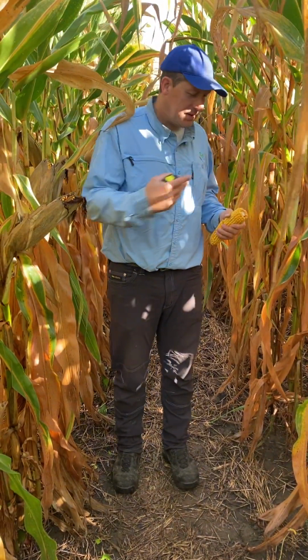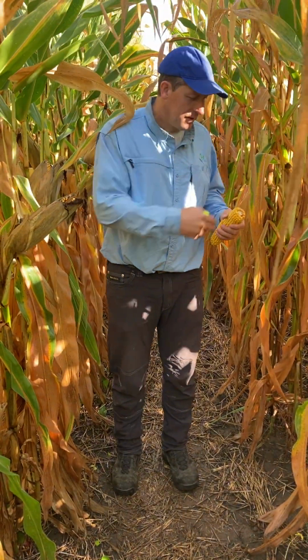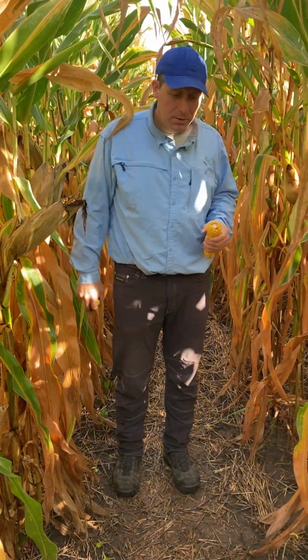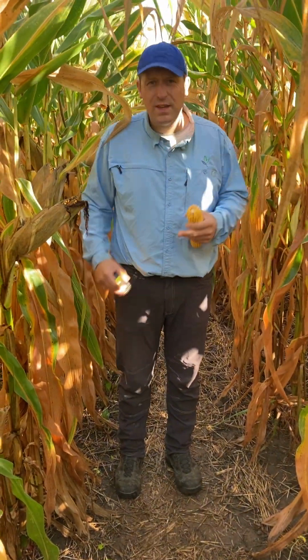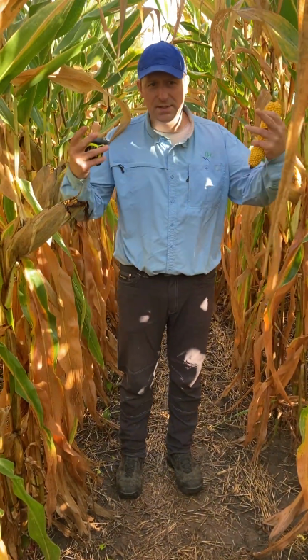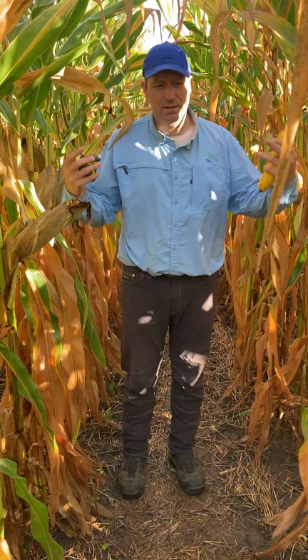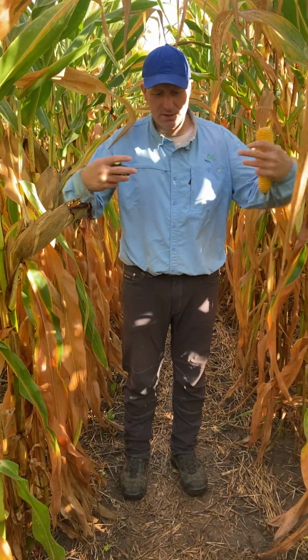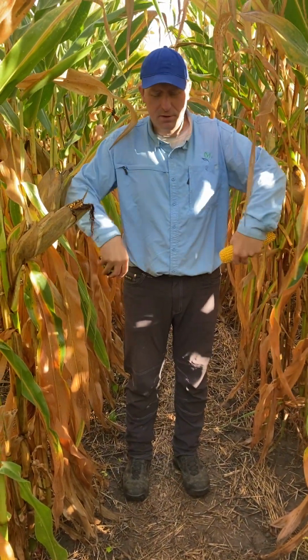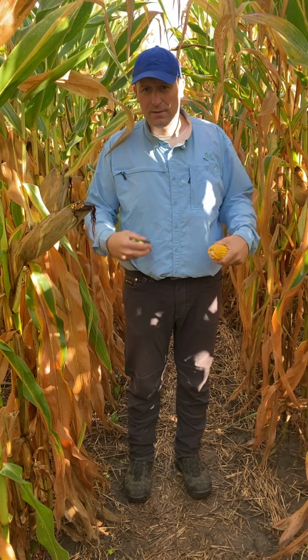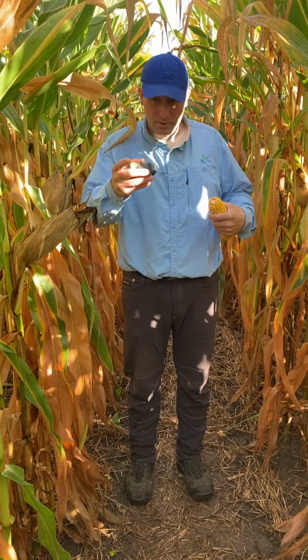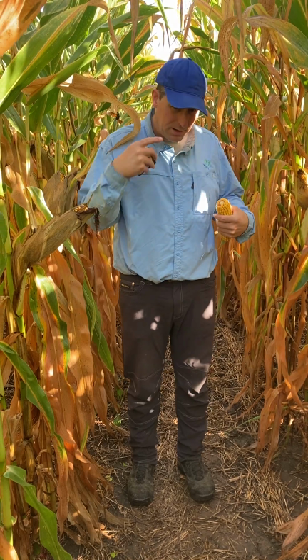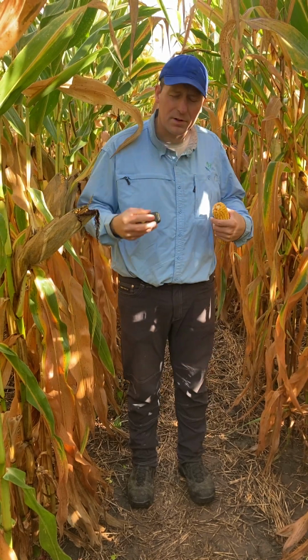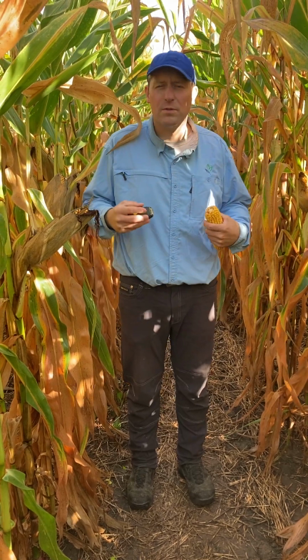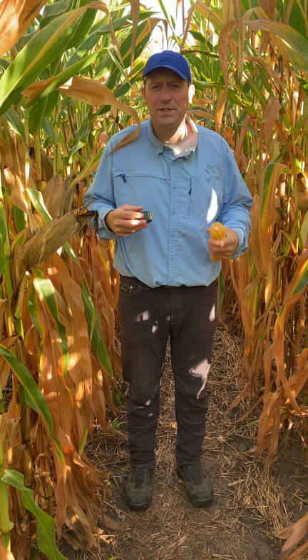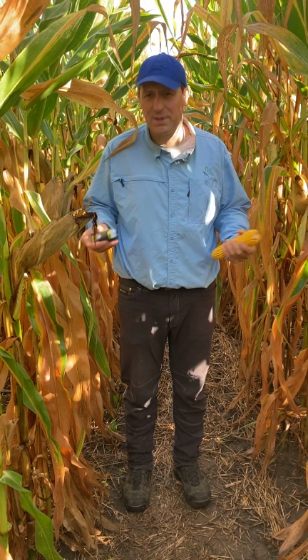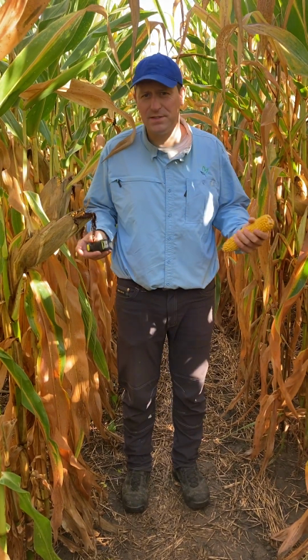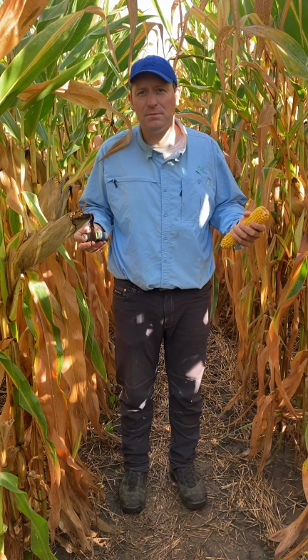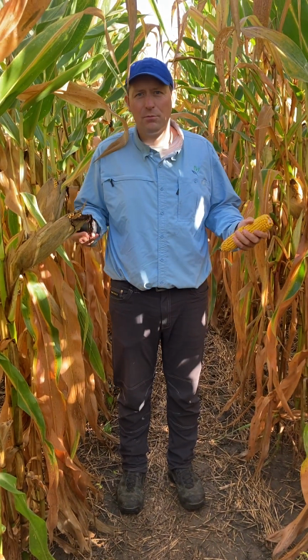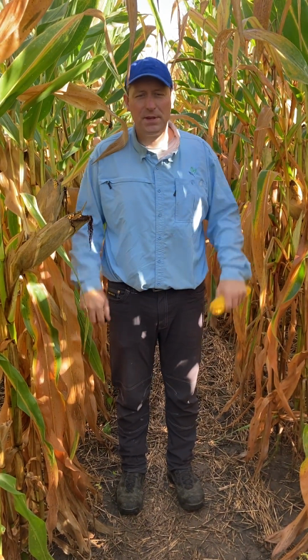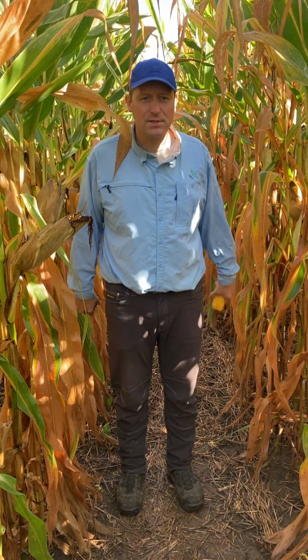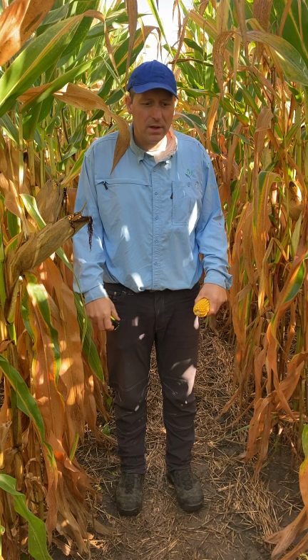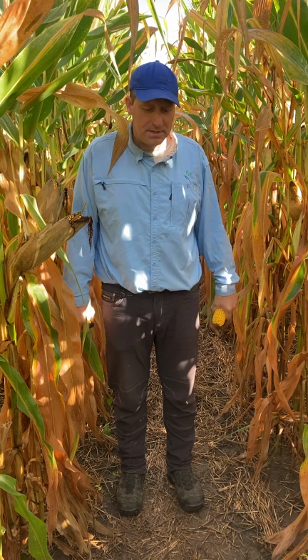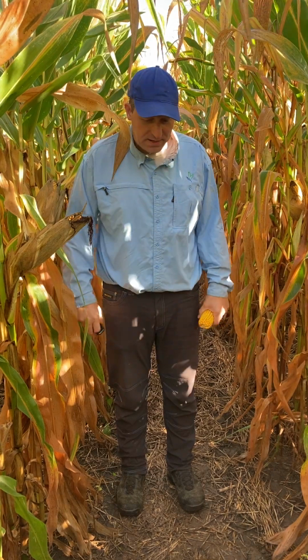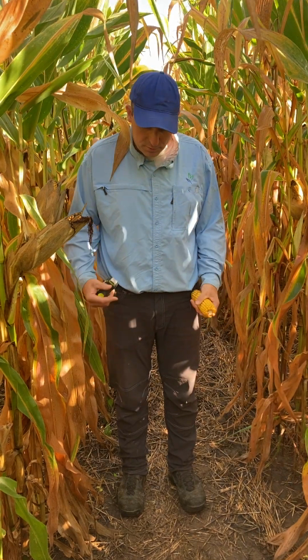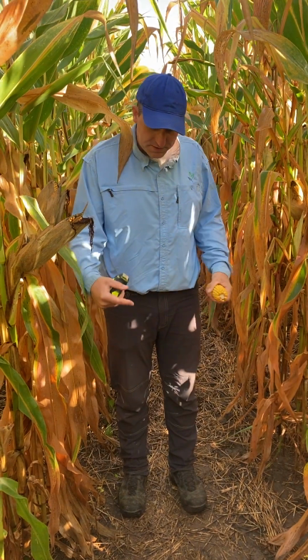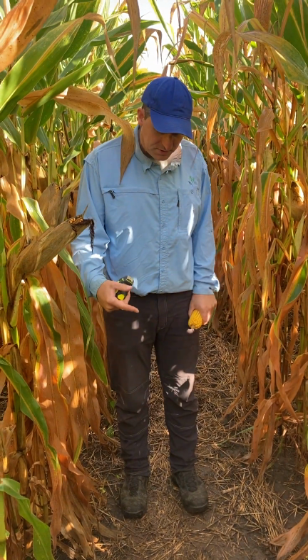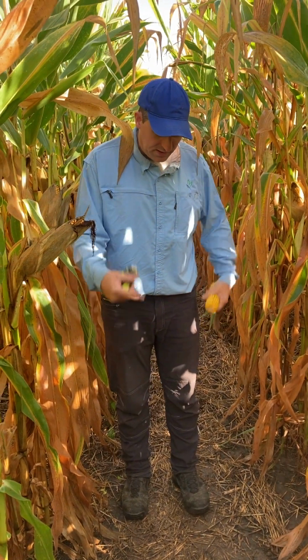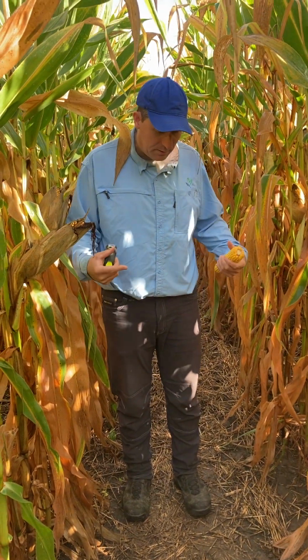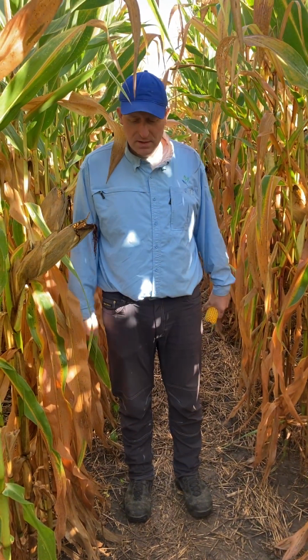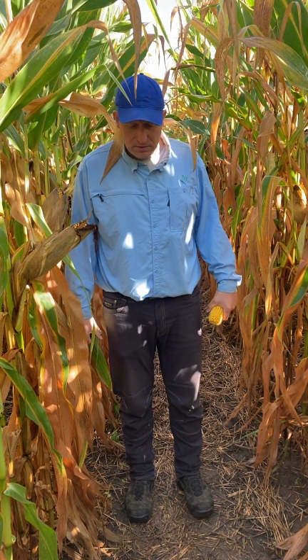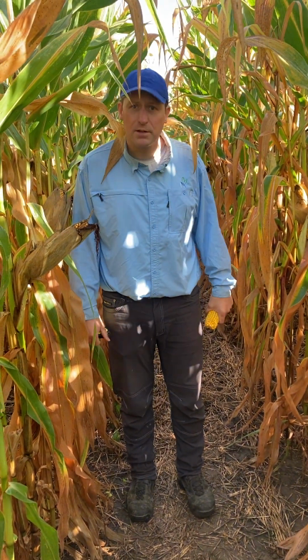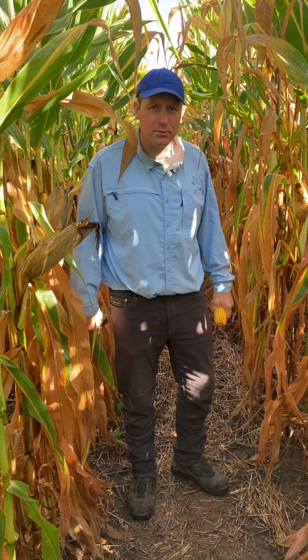I'll step out of the corn row, and we can see that the leaves themselves are falling off, so we can look up and down the corn row so much easier and actually see more species. For the most part, the species you're going to see standing up tall is going to be the buckwheat.